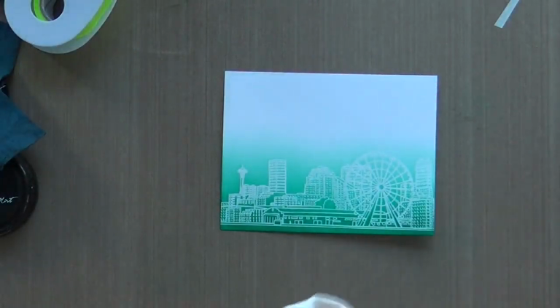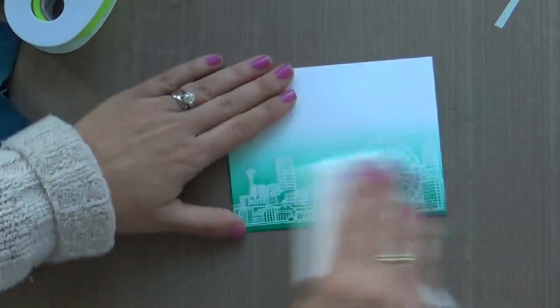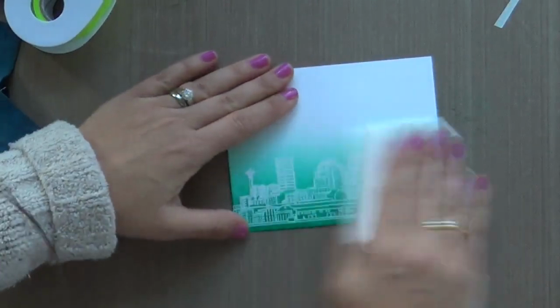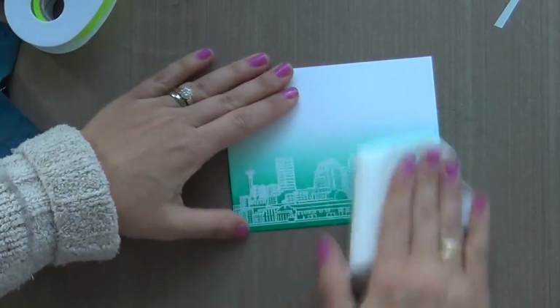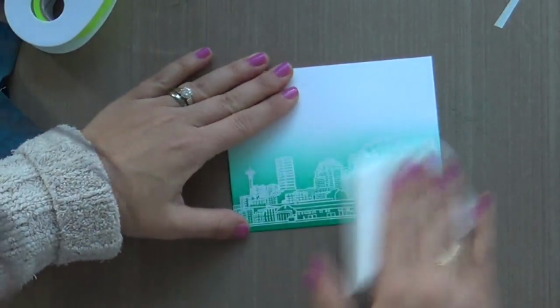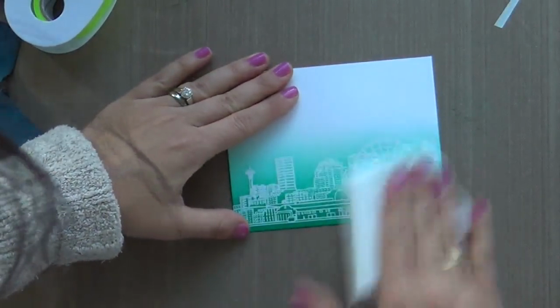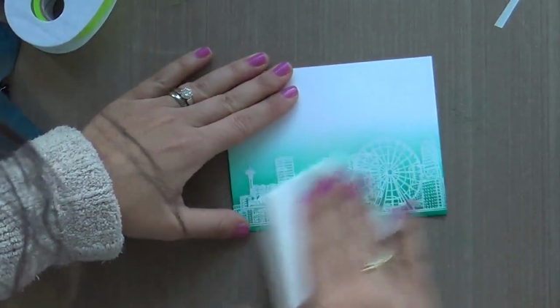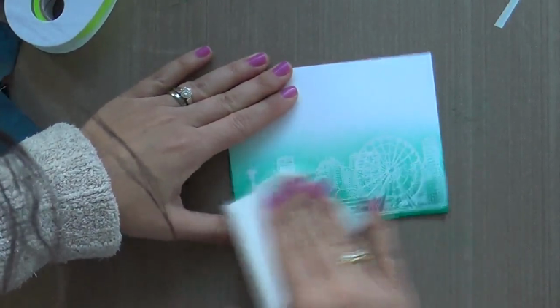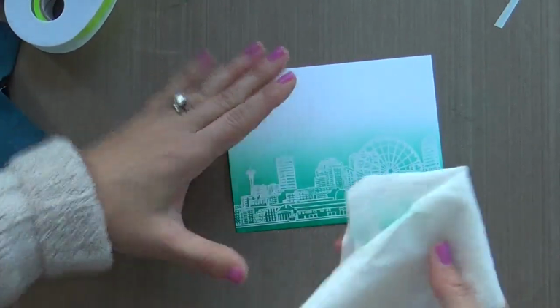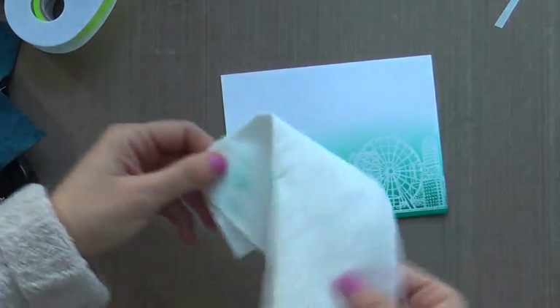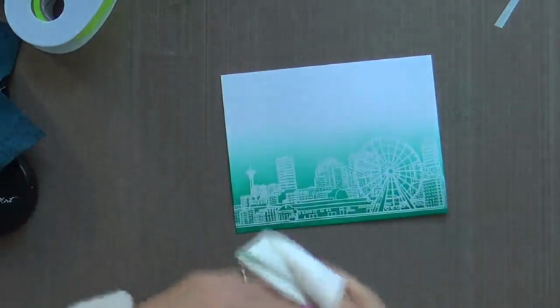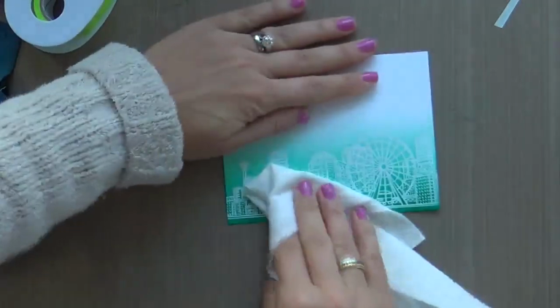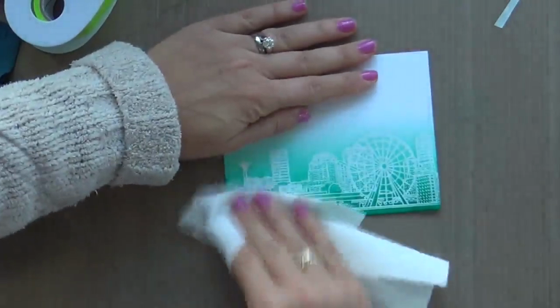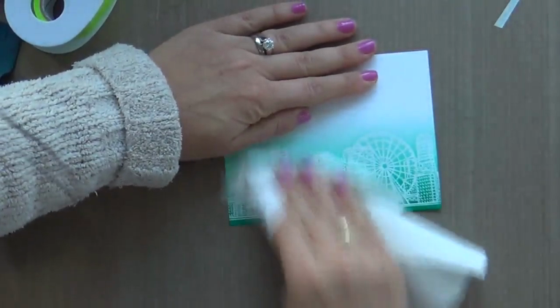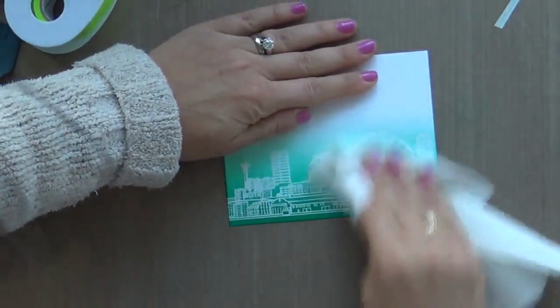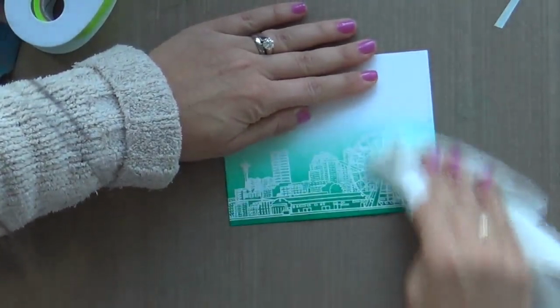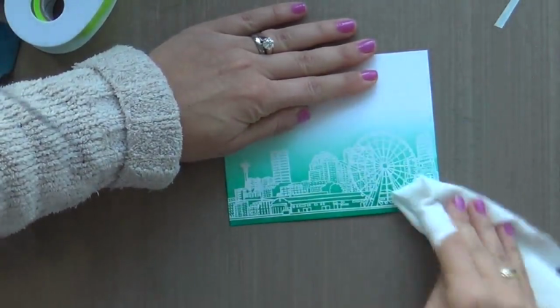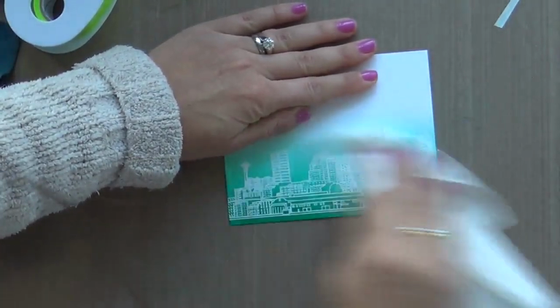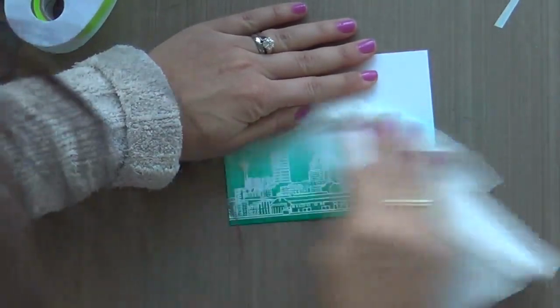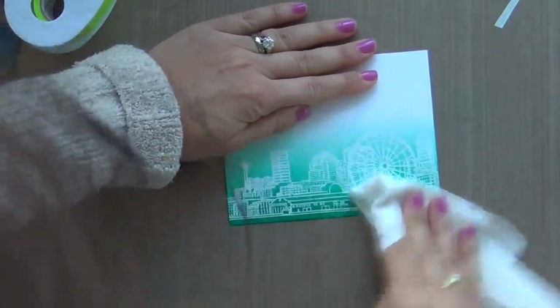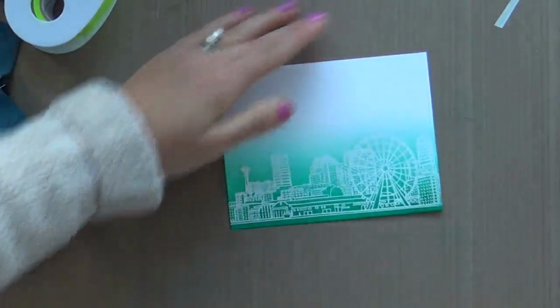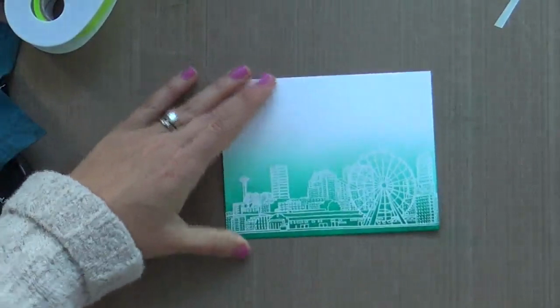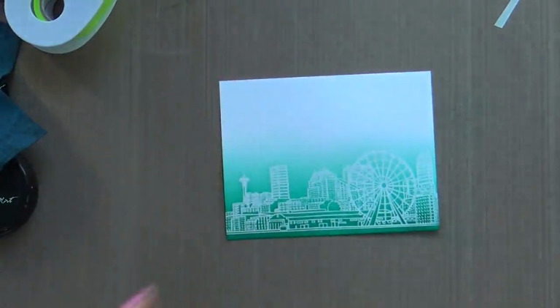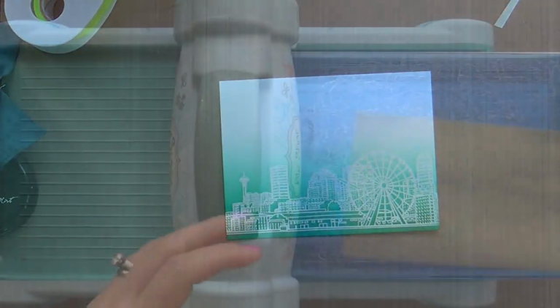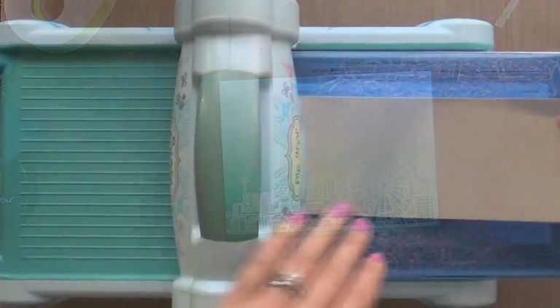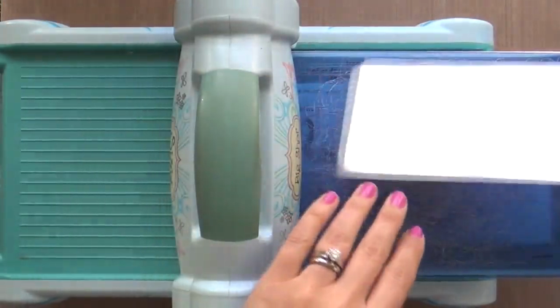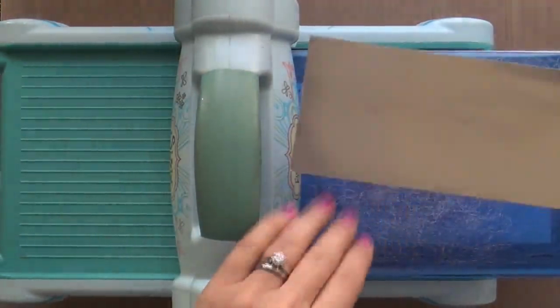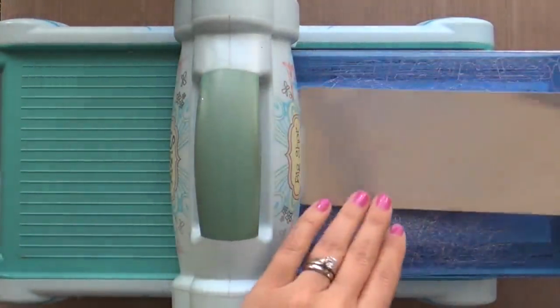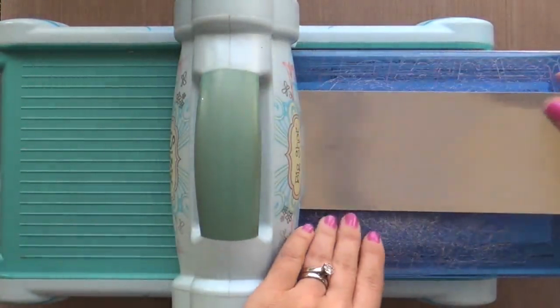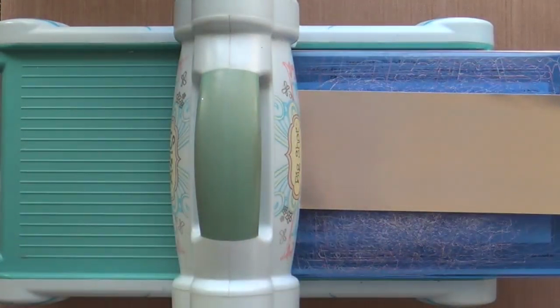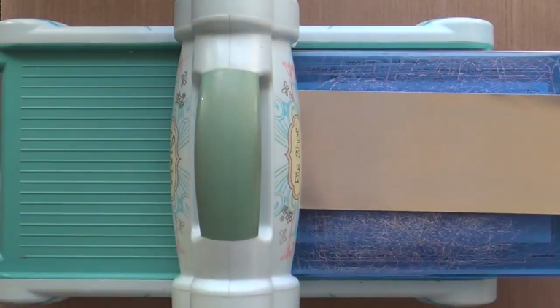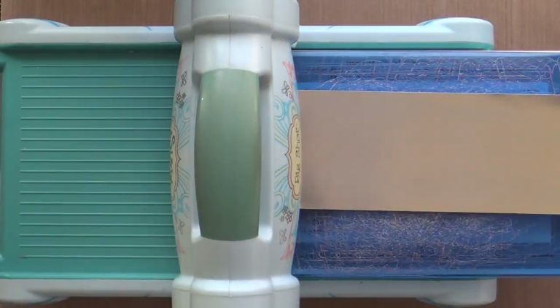I normally only ever say this about pigment inks, but these Altenew dye inks — they blend like butter. They really do. And so I went over it with a dry paper towel just to really make my white embossing pop.